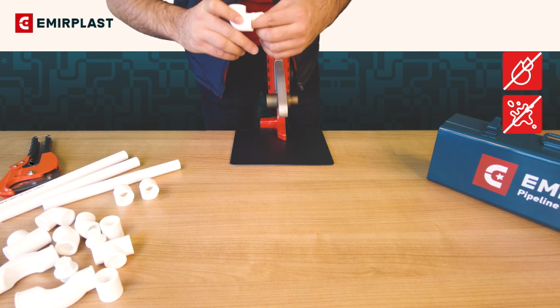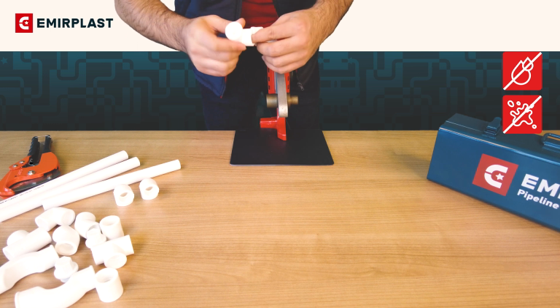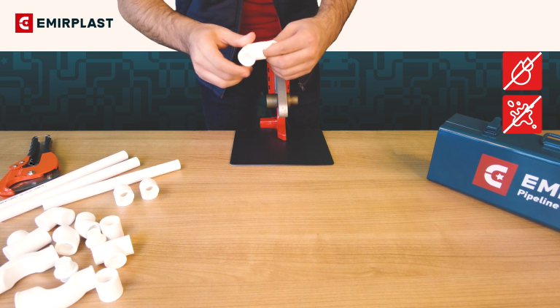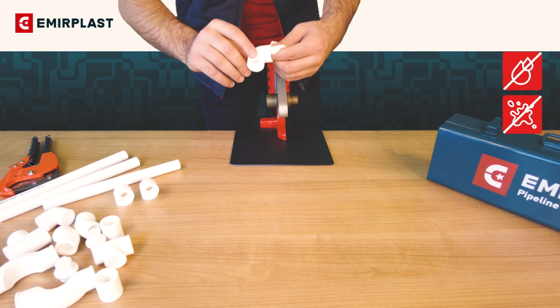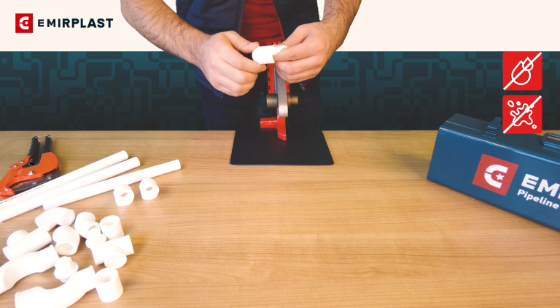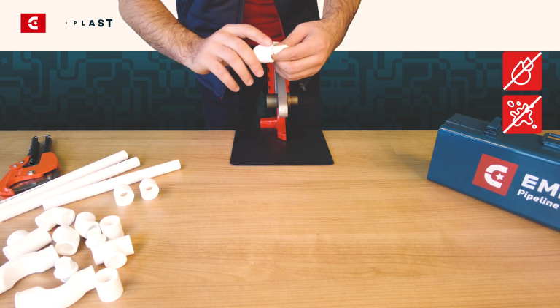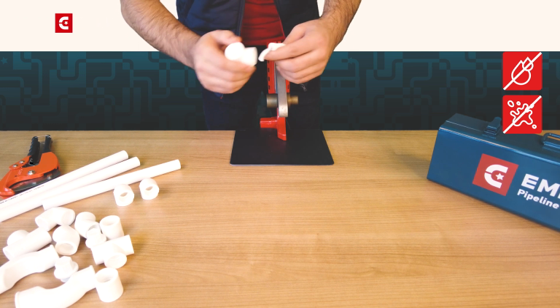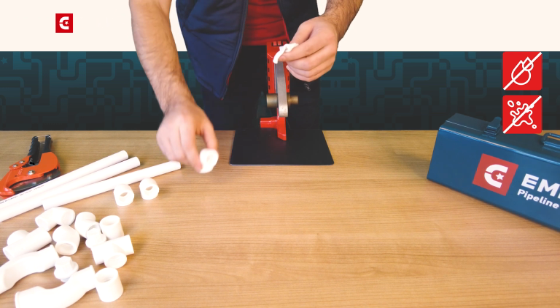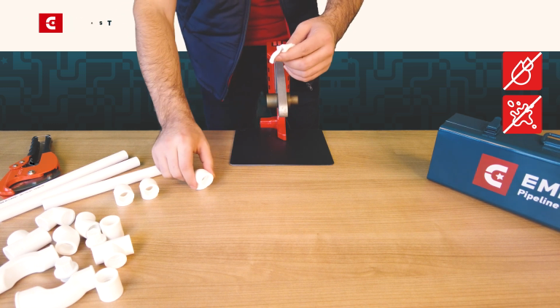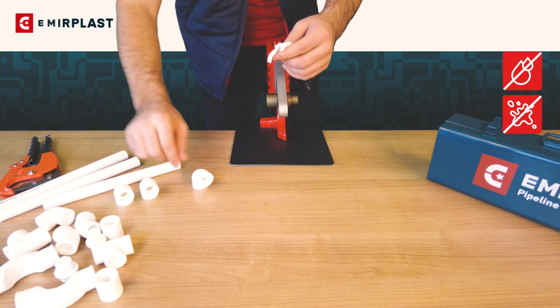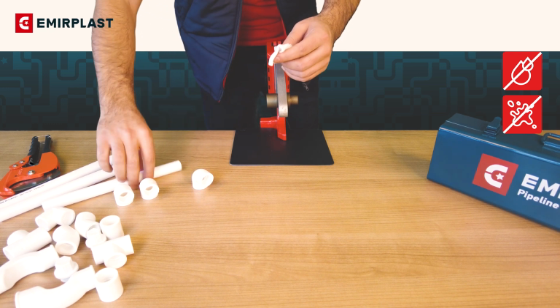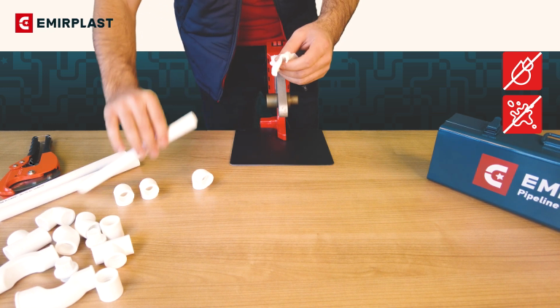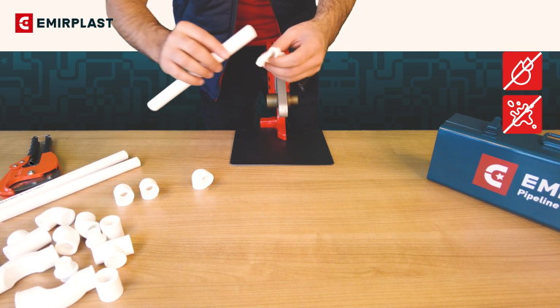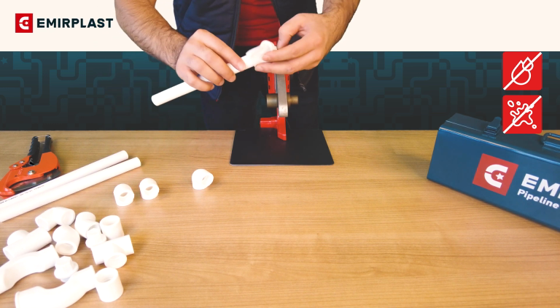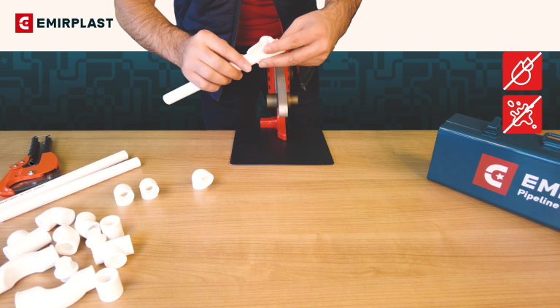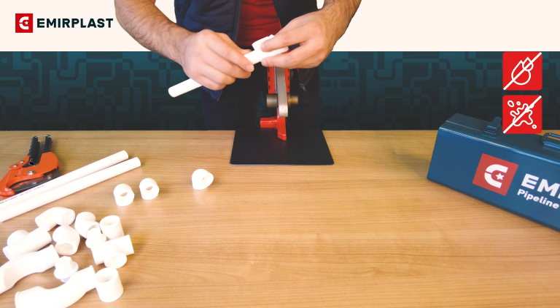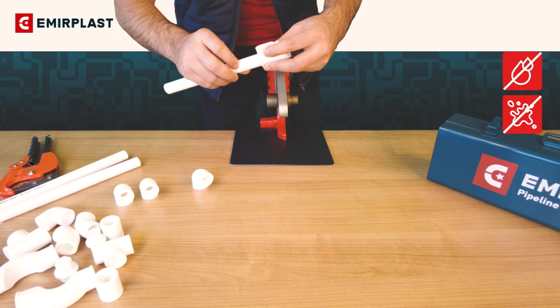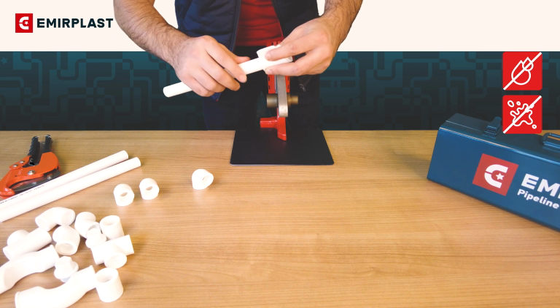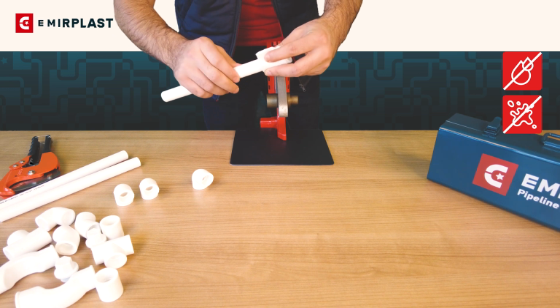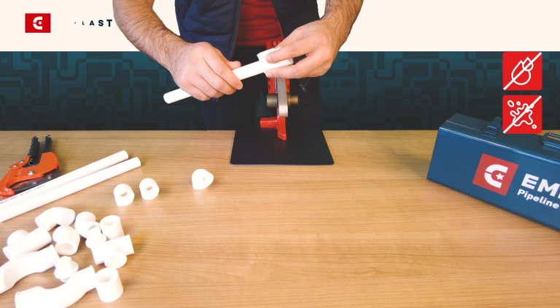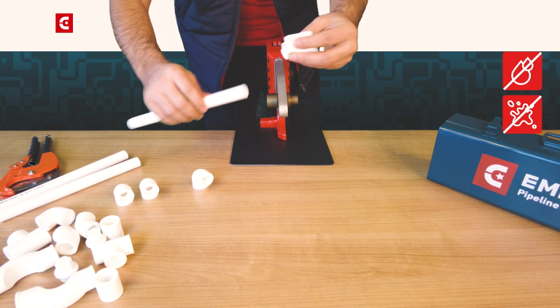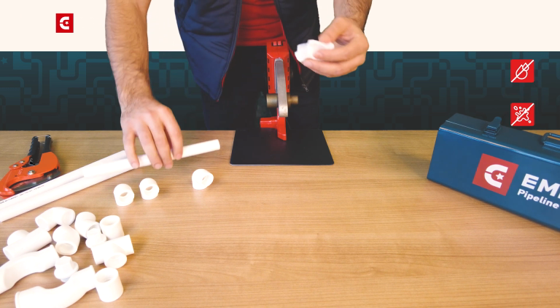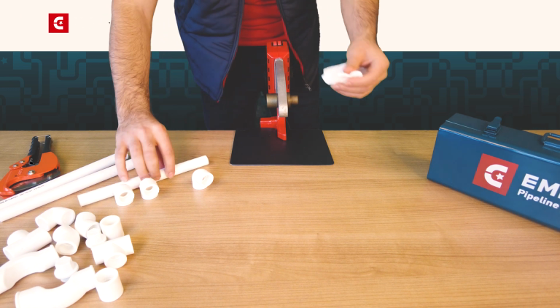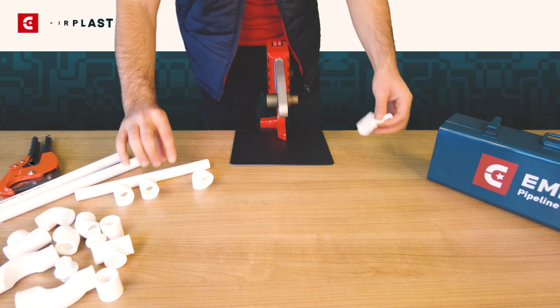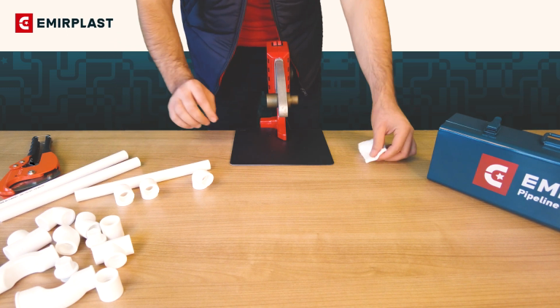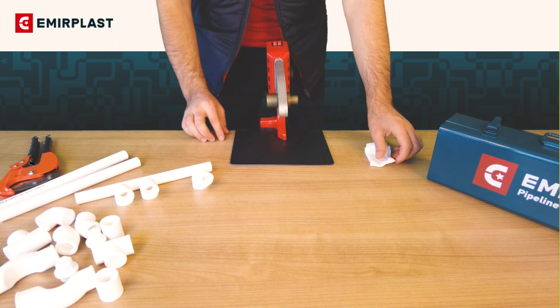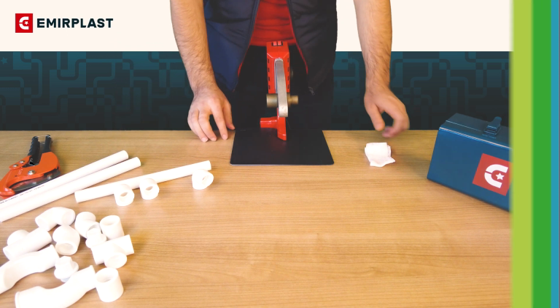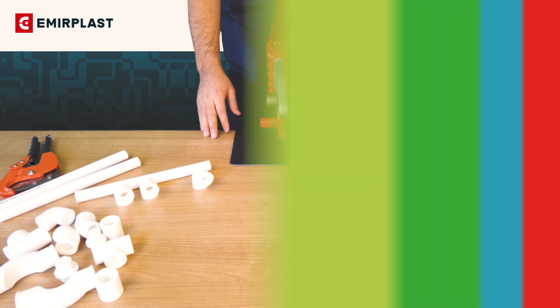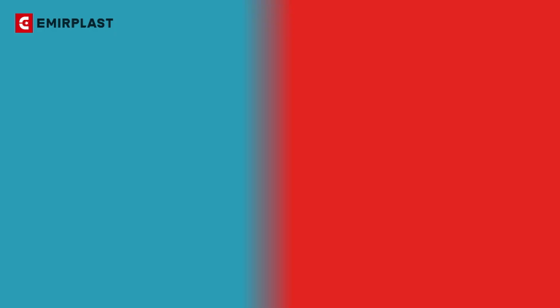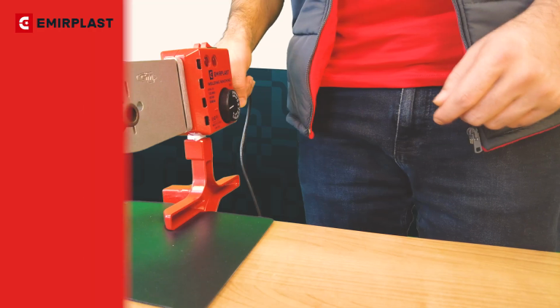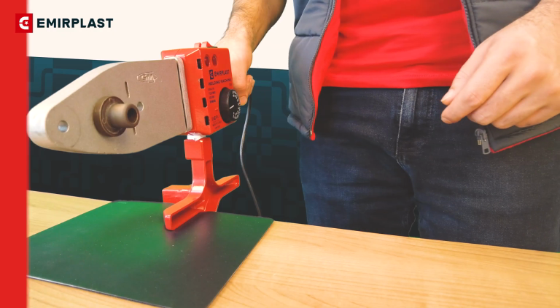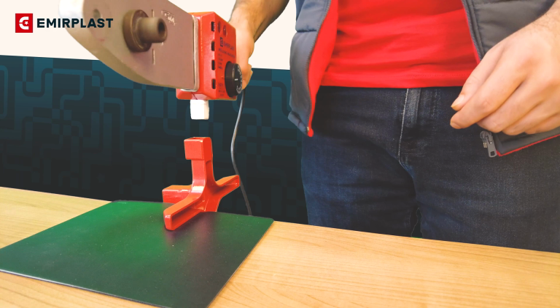Before welding, check that the joints of pipes and fittings are not oily or dirty. In this way, a strong and homogenous connection can be achieved.